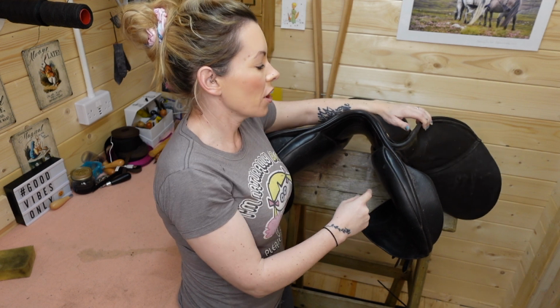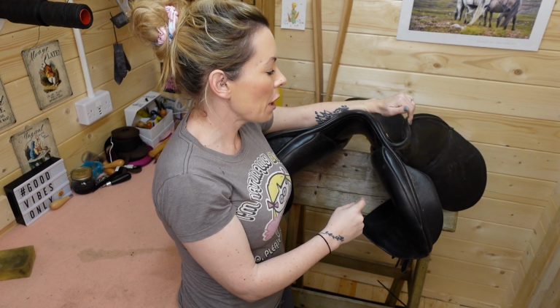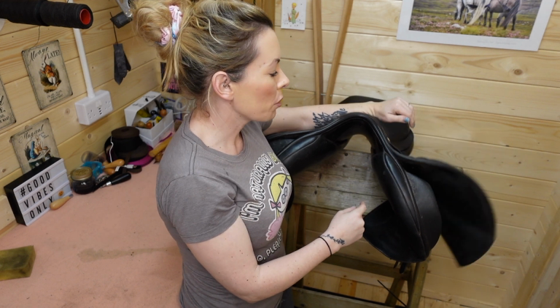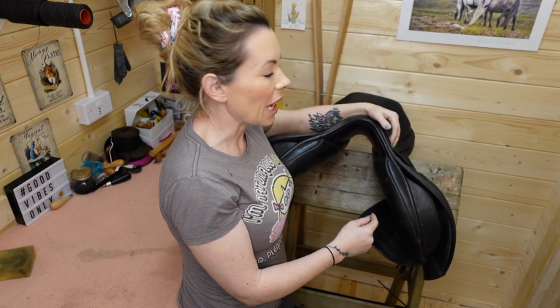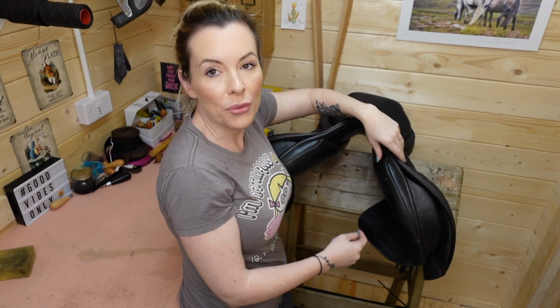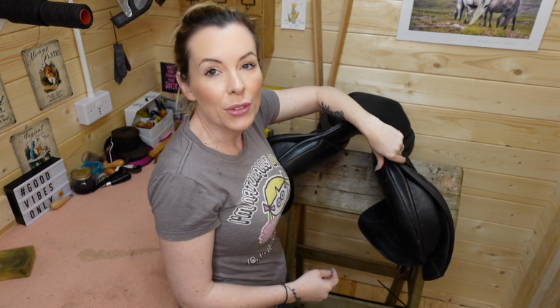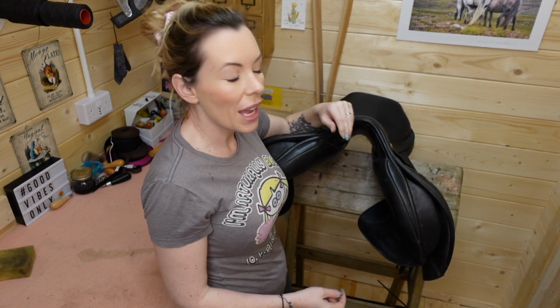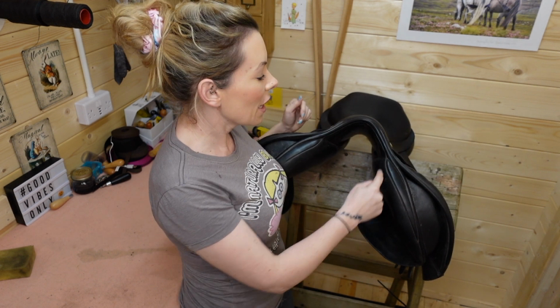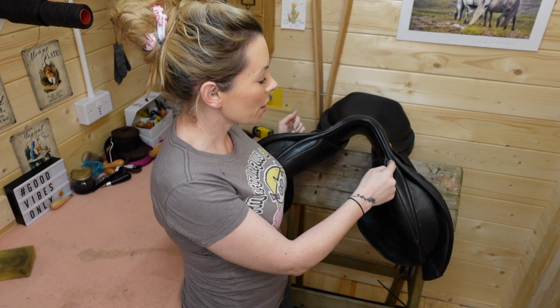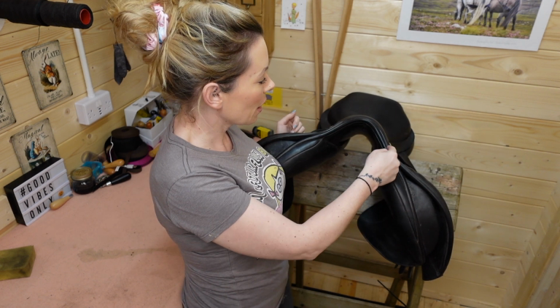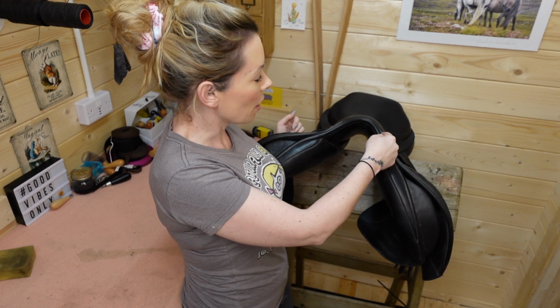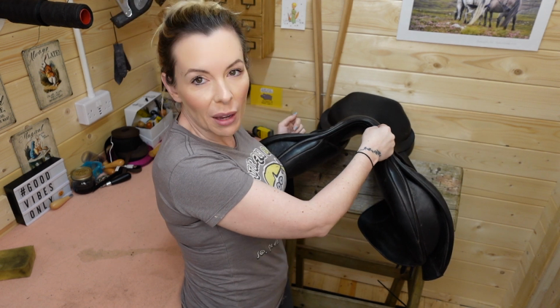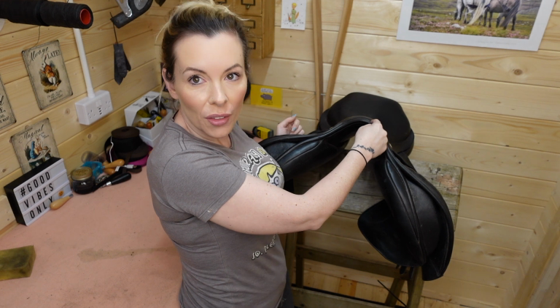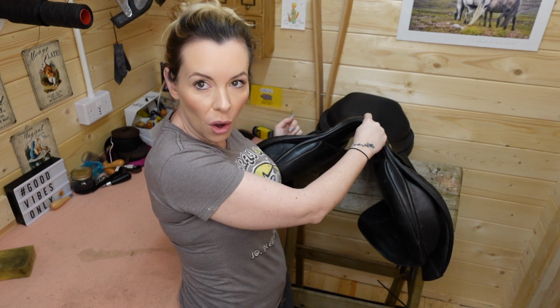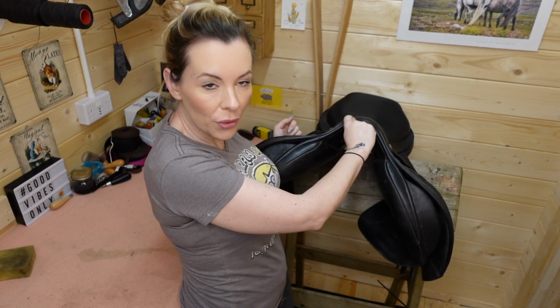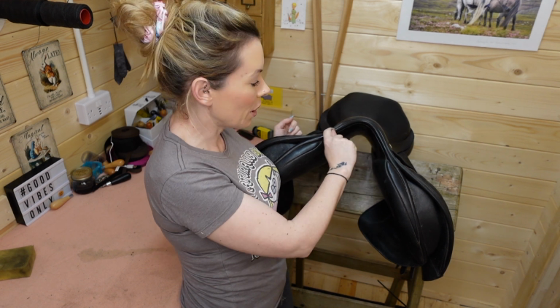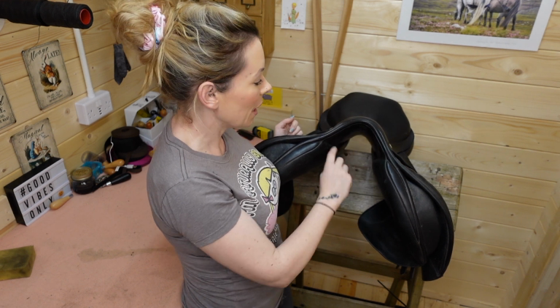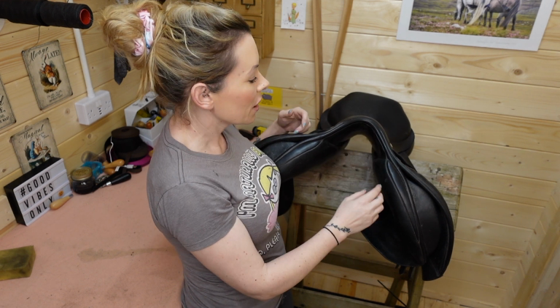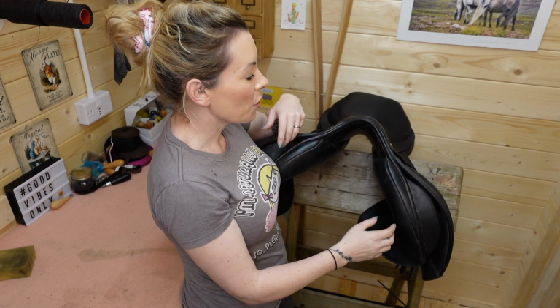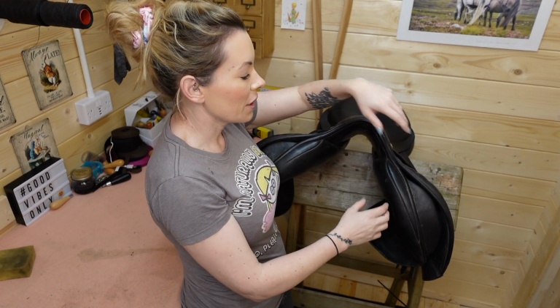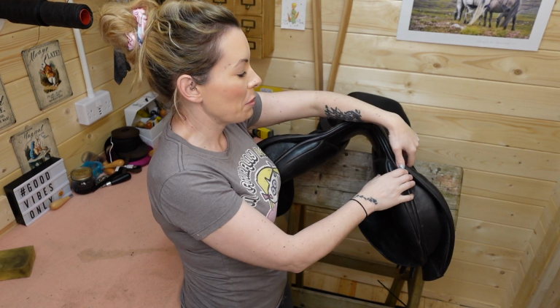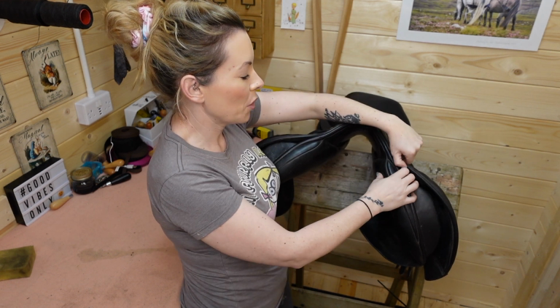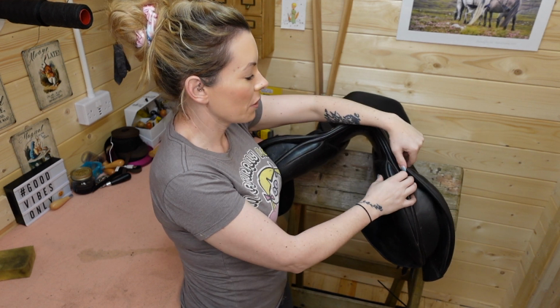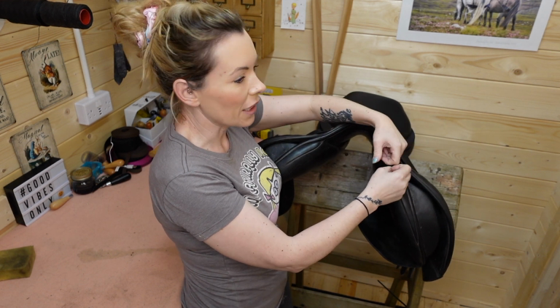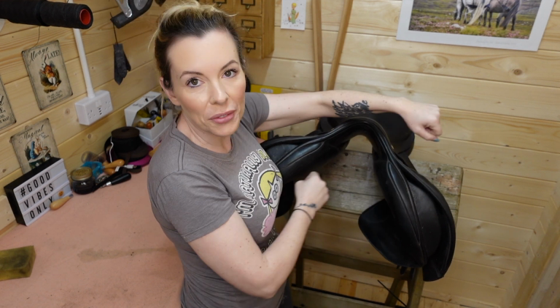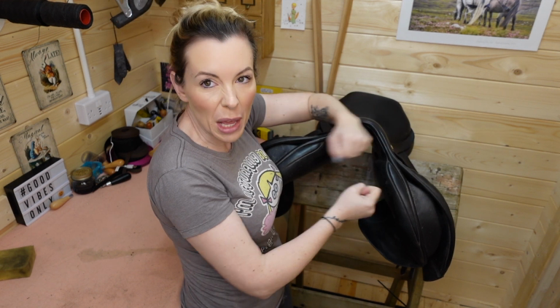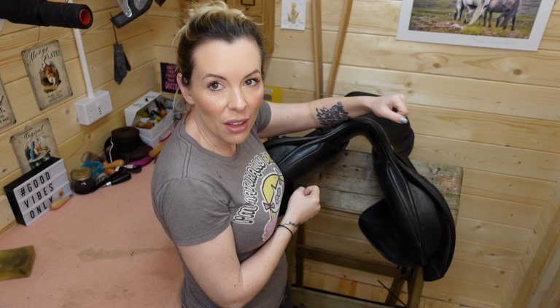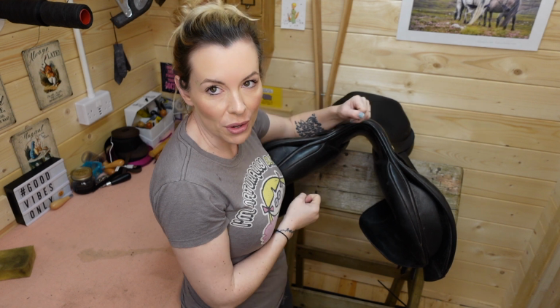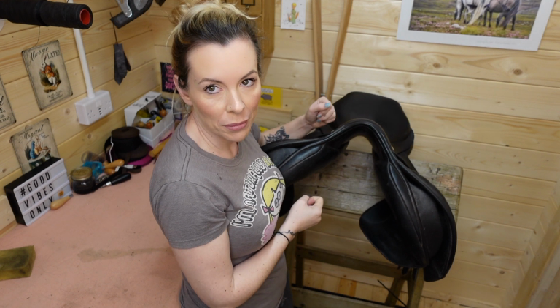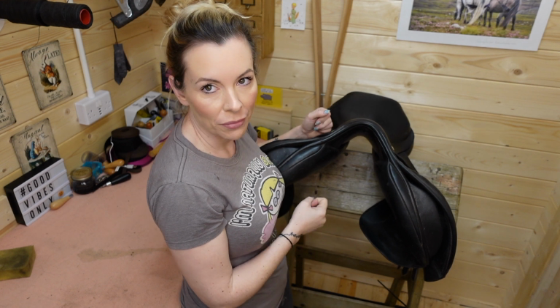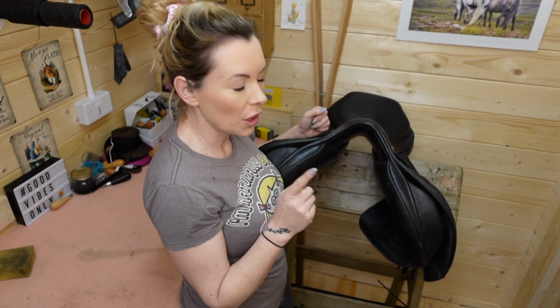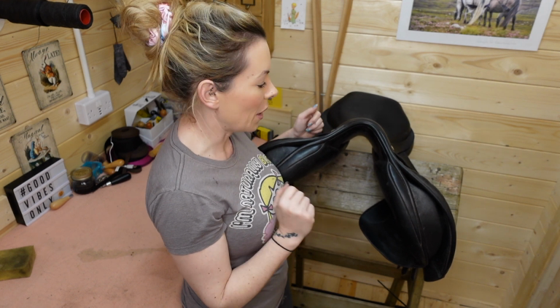So if that pops, or snaps, or frays, or wears, it can slowly start to come undone the whole way through the front. I often go and see people whose saddle is just flapping at the front - you don't want that.